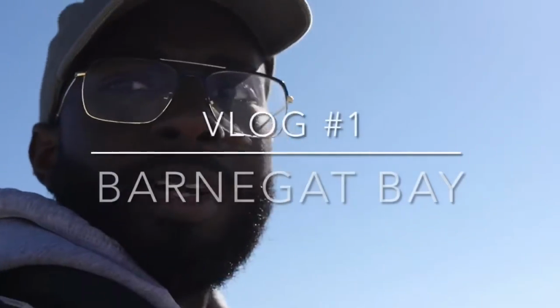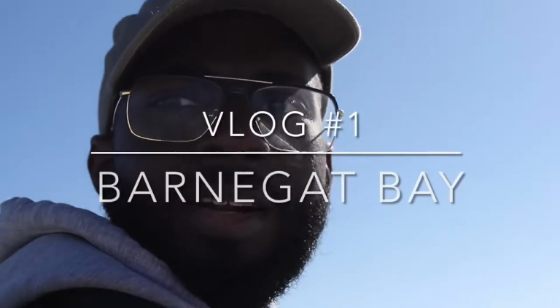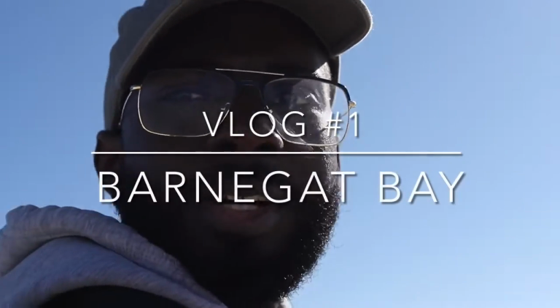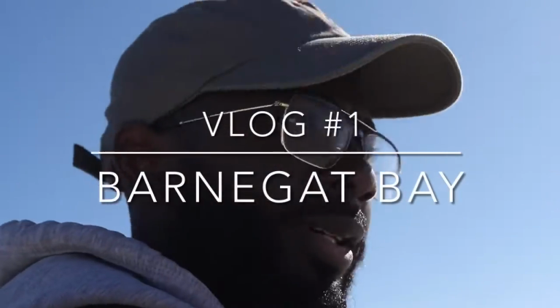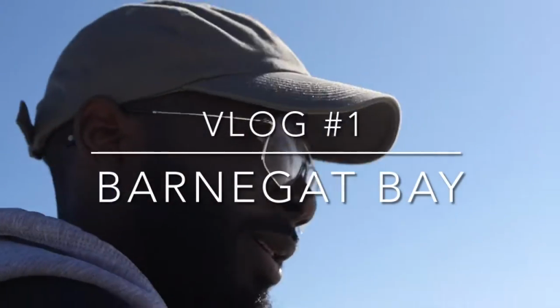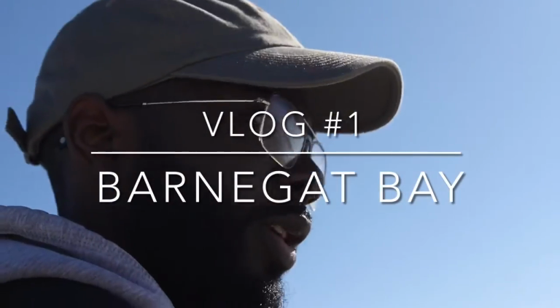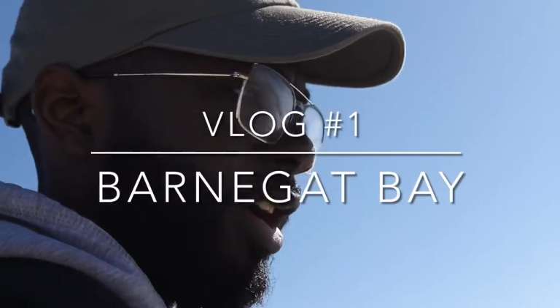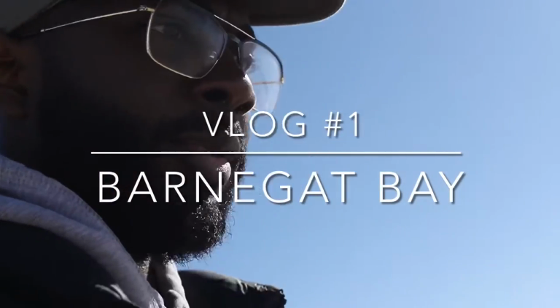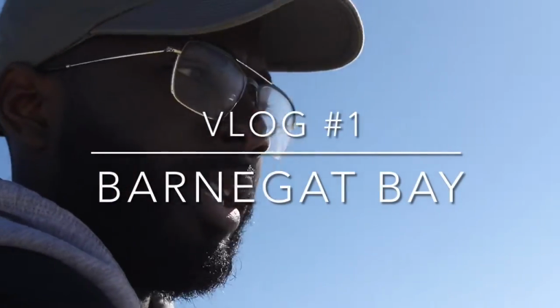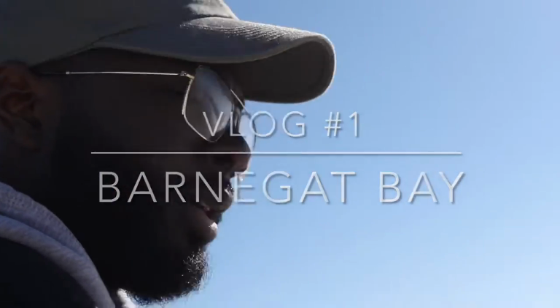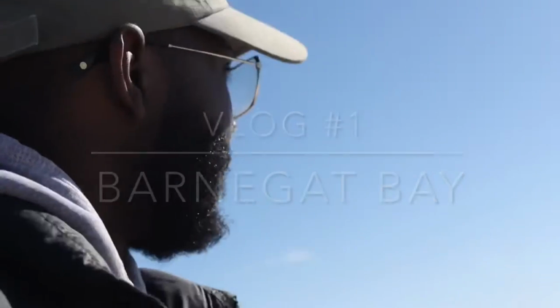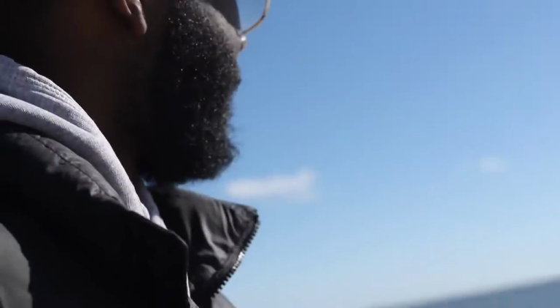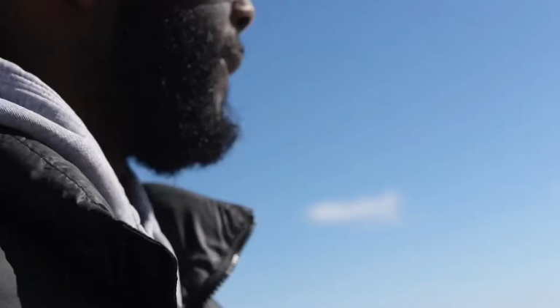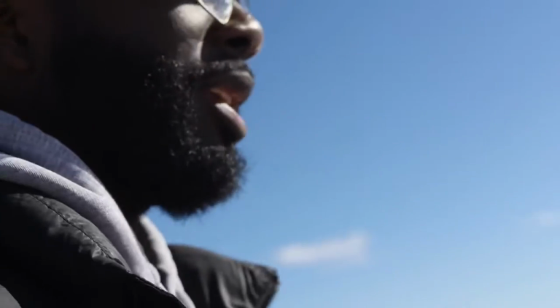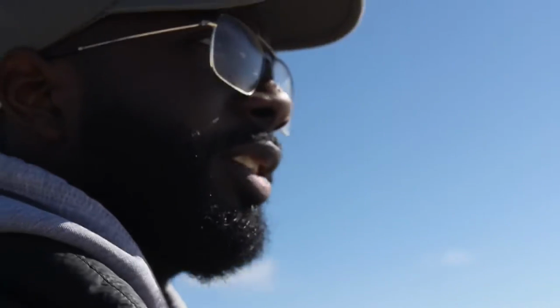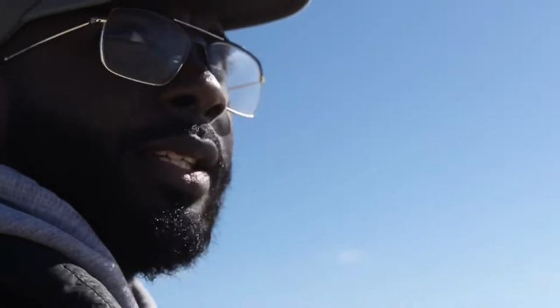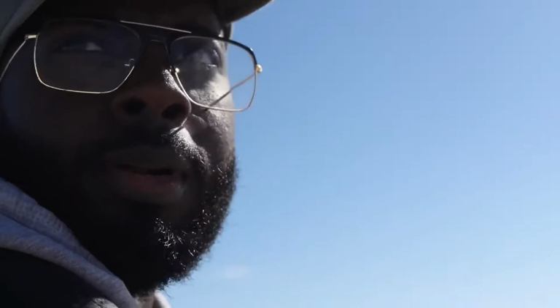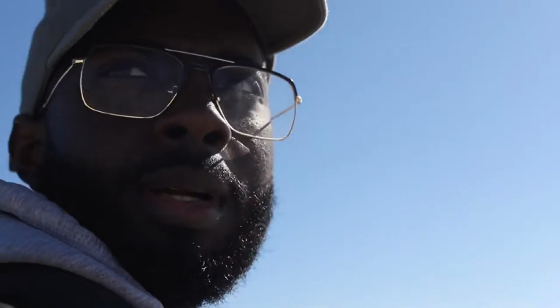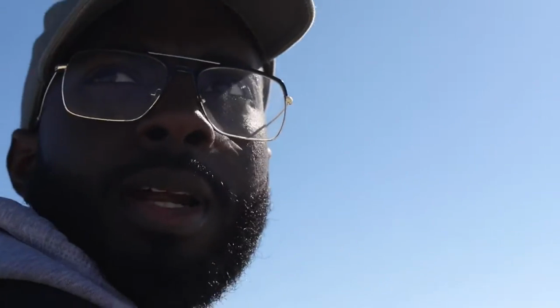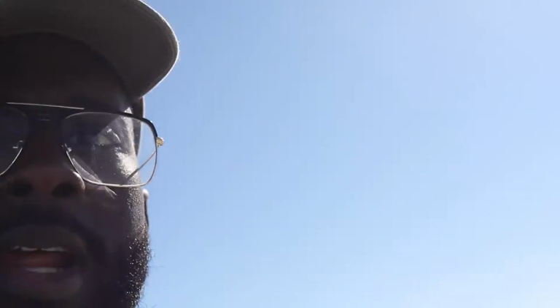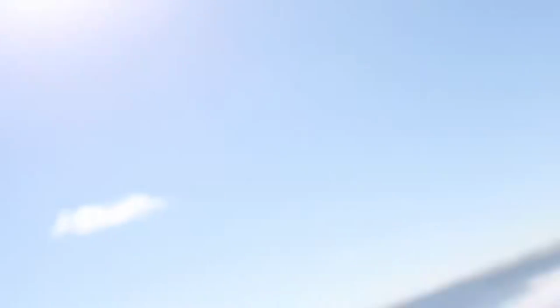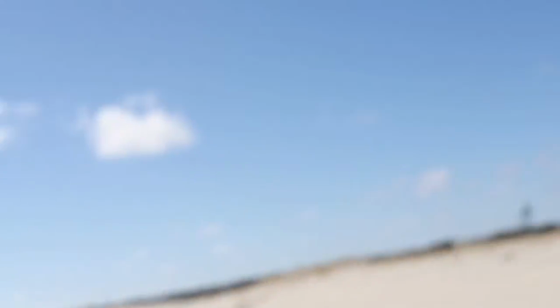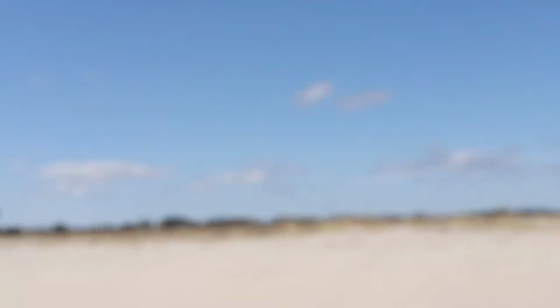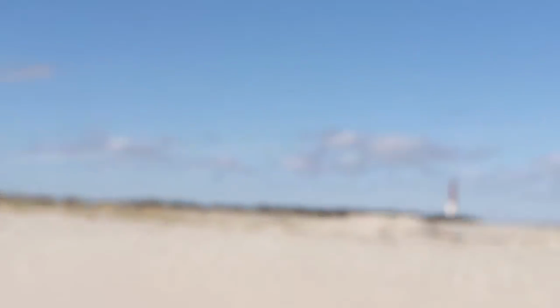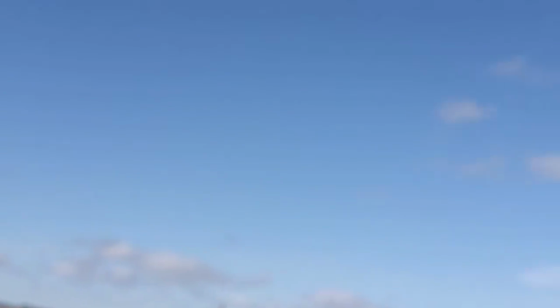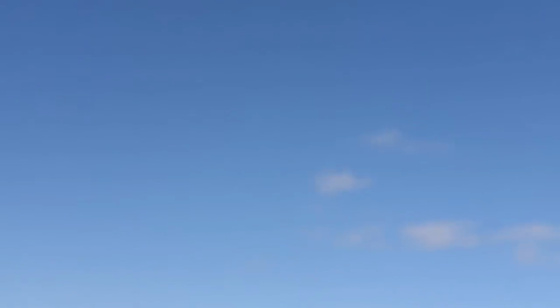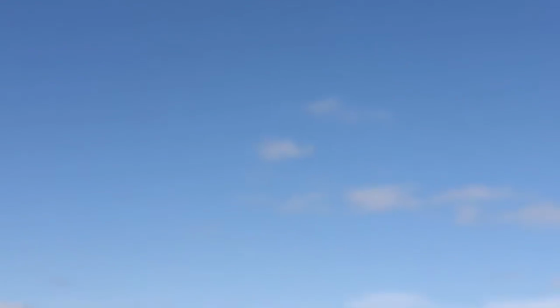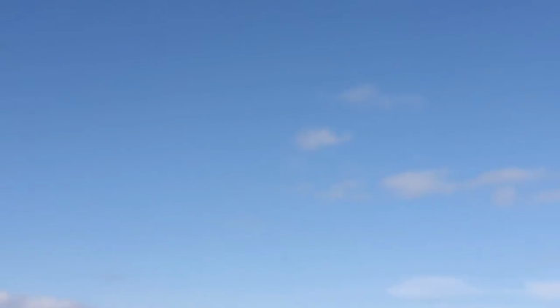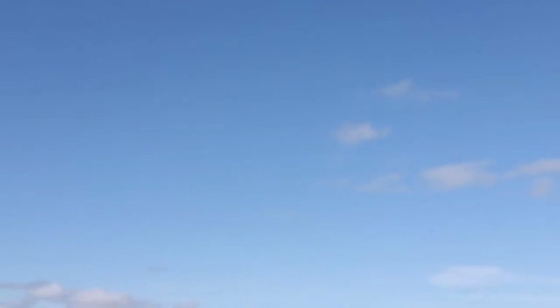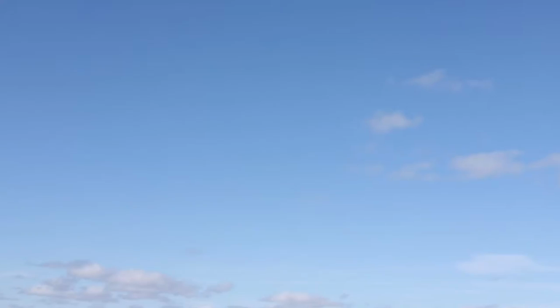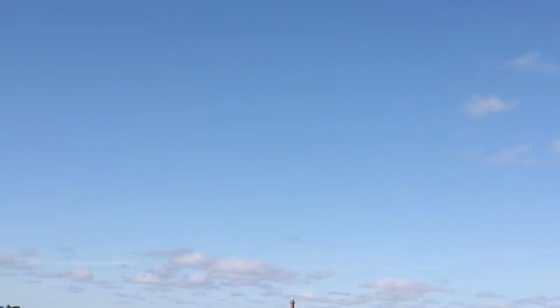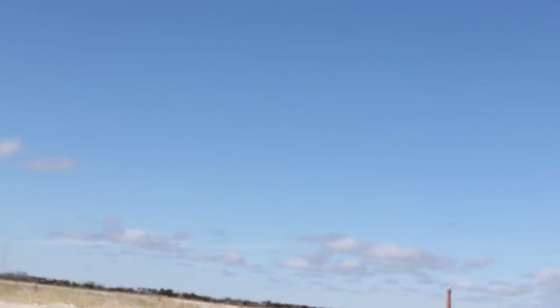Alright, so vlog number one. We're just finishing up here at Barnegat Lighthouse — Barnegat Lighthouse State Park.